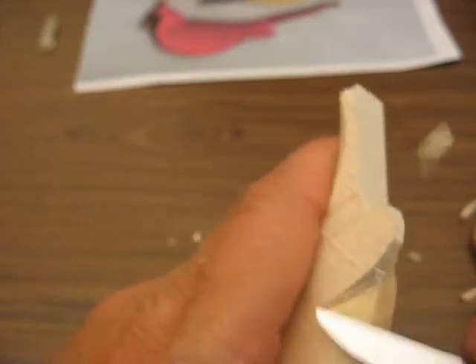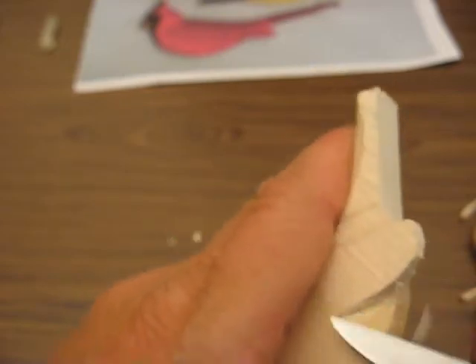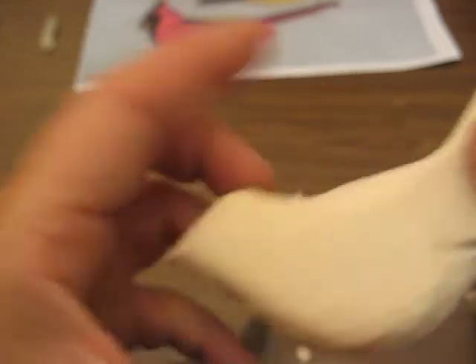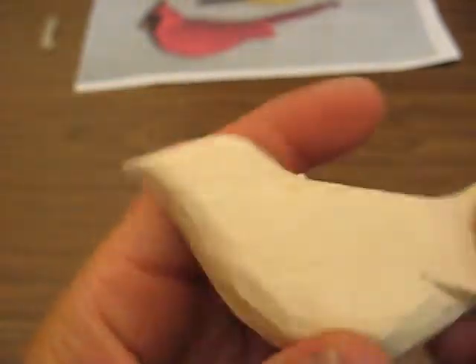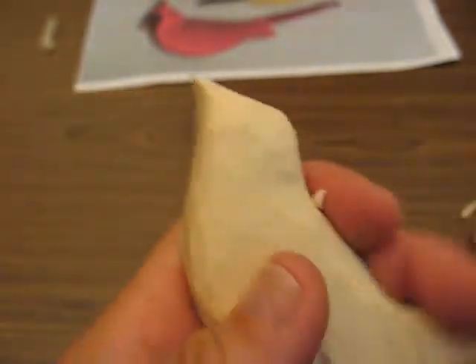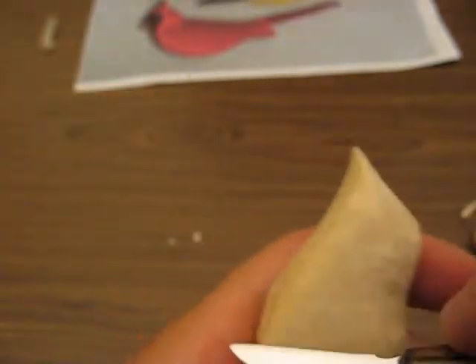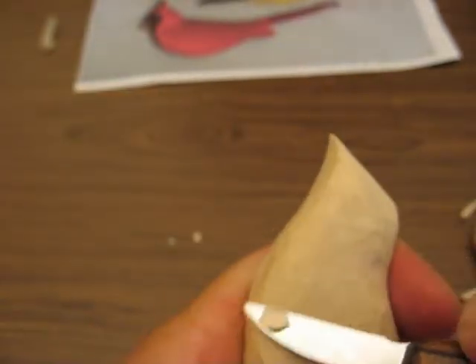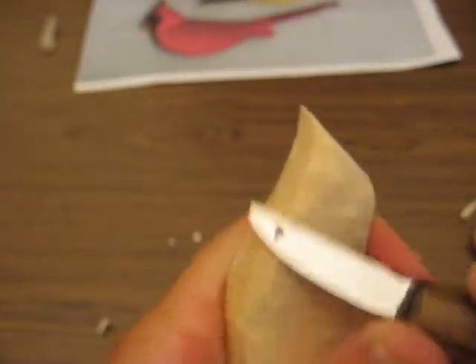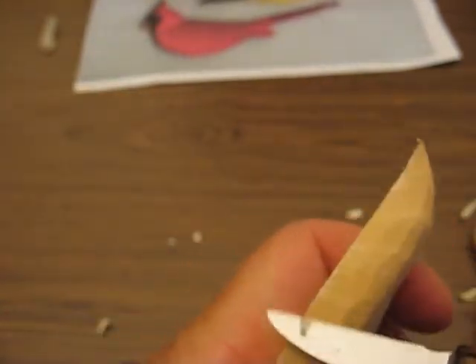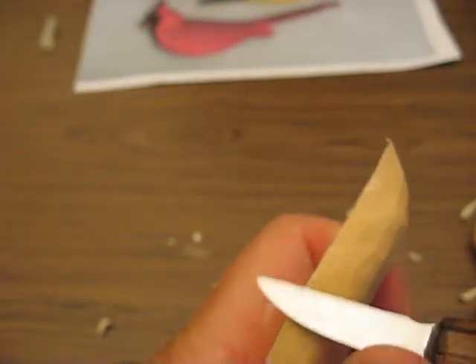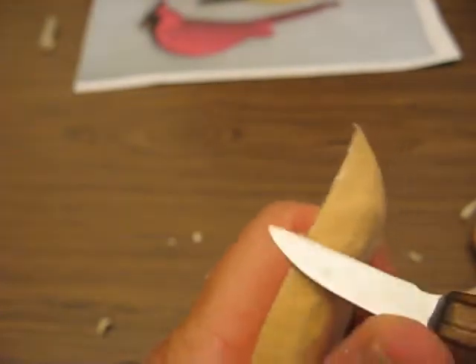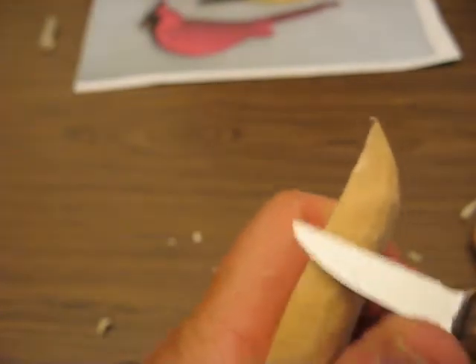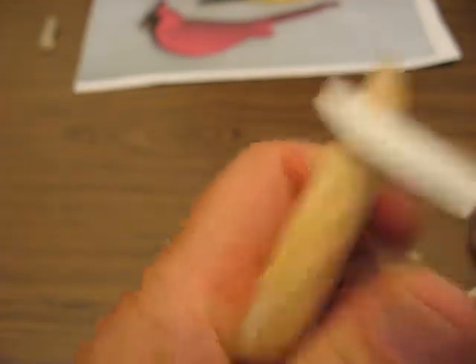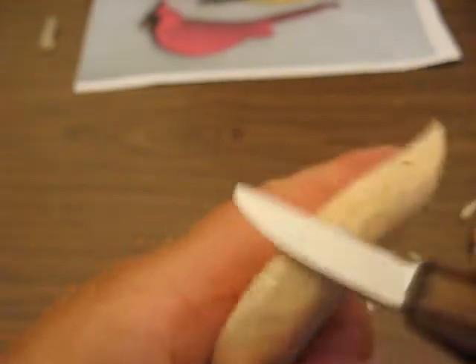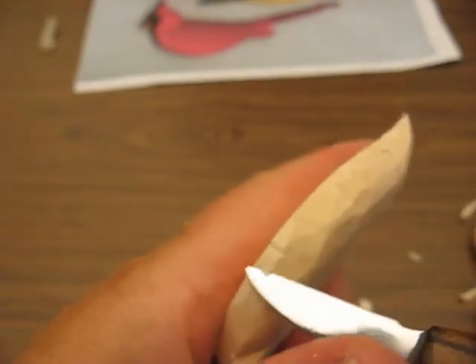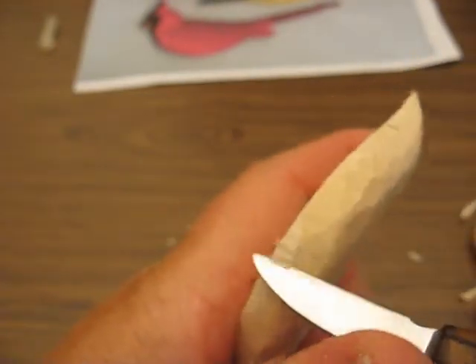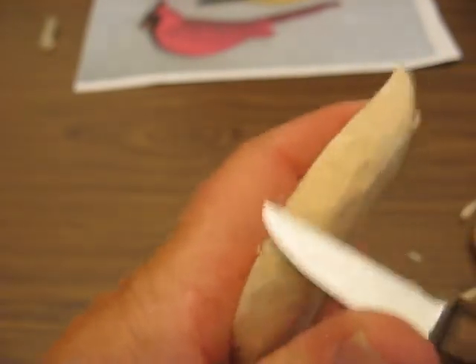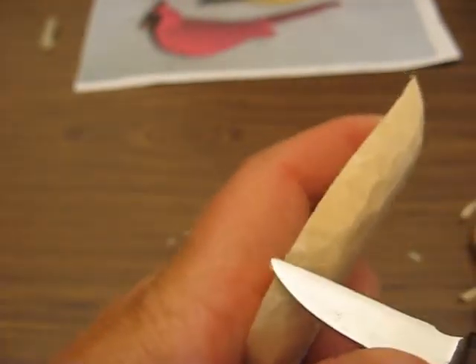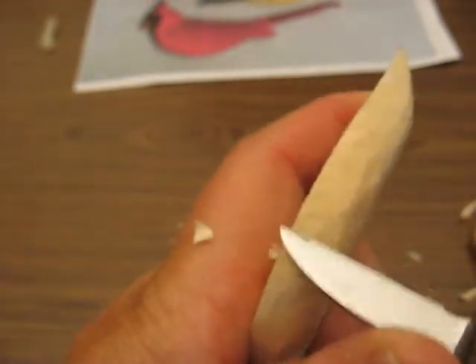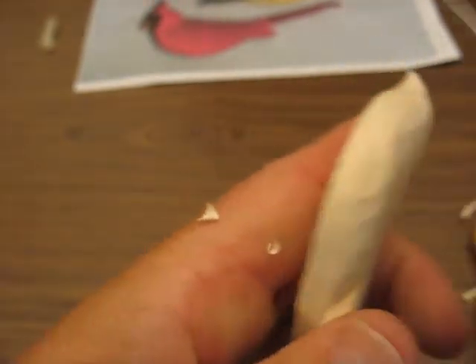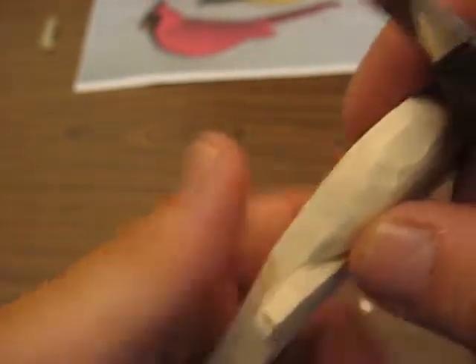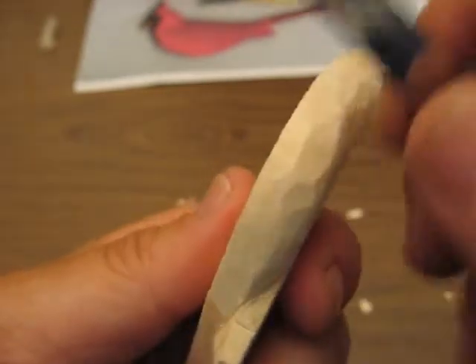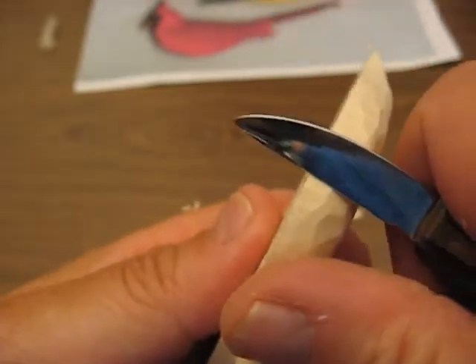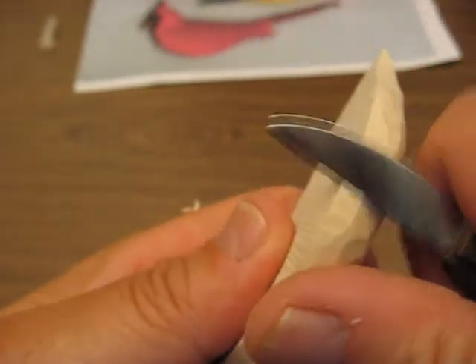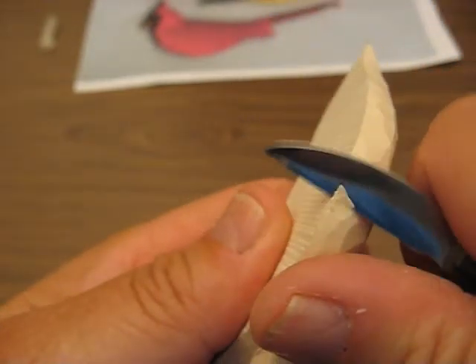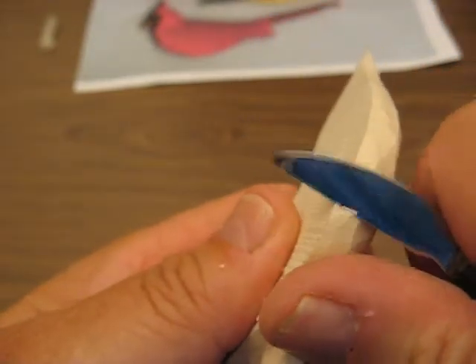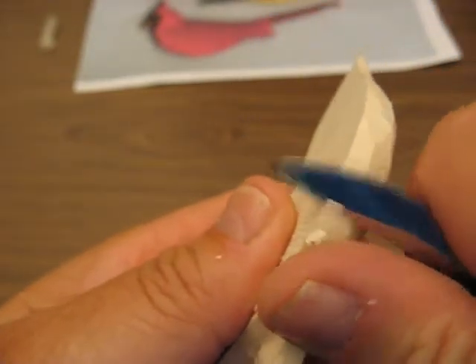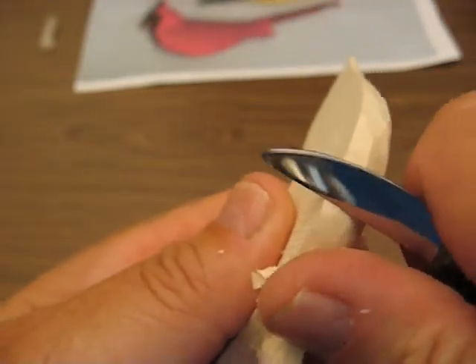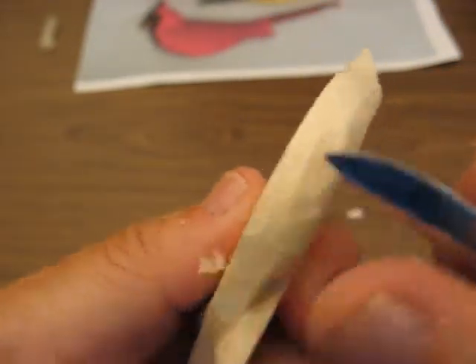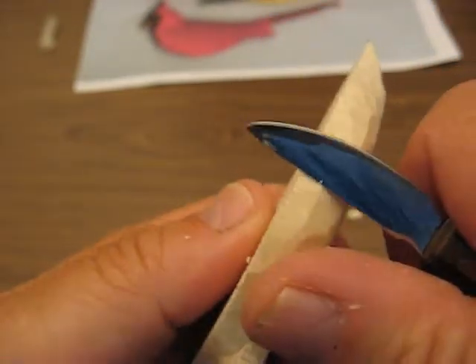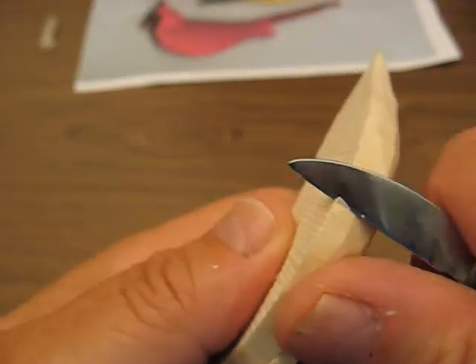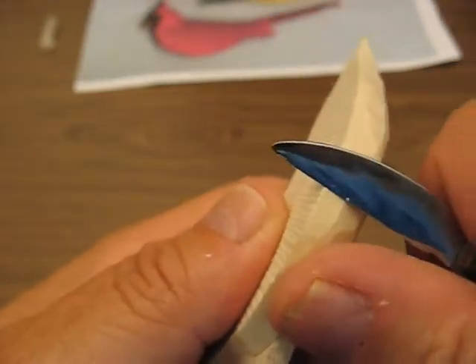And this should be pretty rounded already here around the body. Make sure you get all your edges off — all those rough spots off from the bandsaw. I keep telling you that because if you miss it, it will show up when you go to paint.